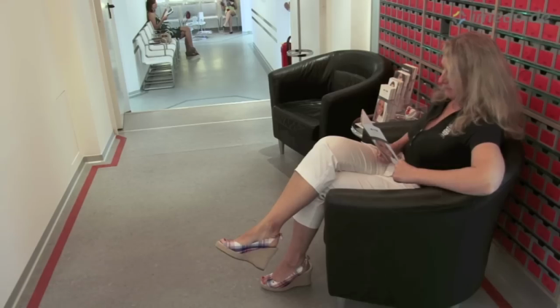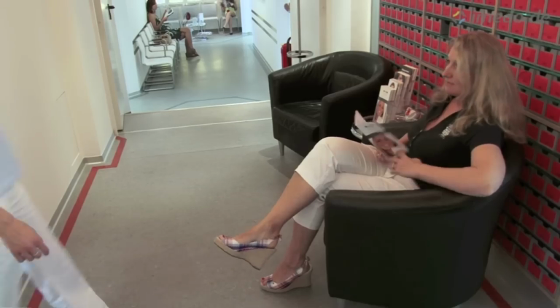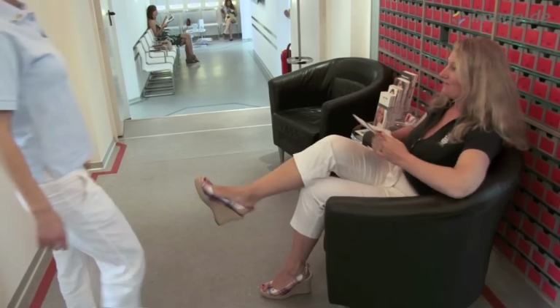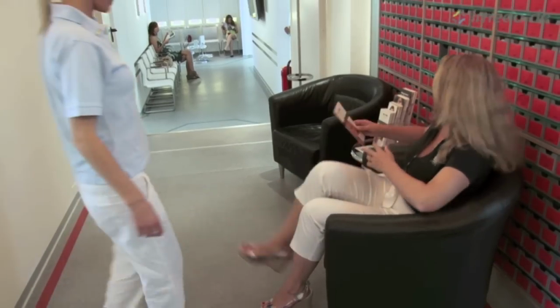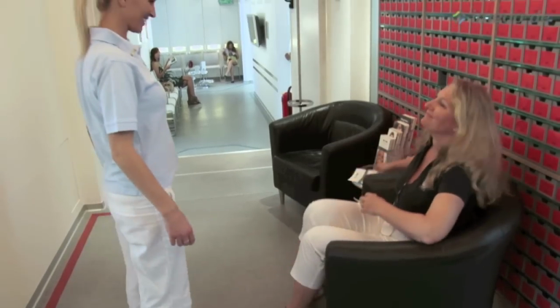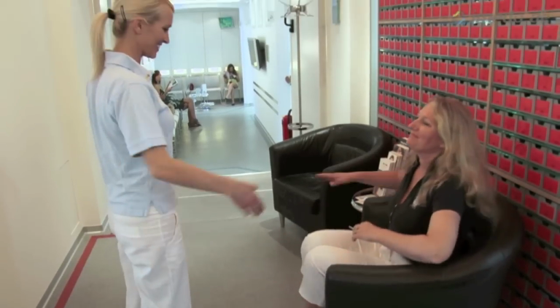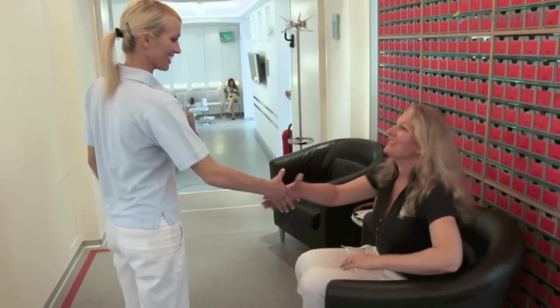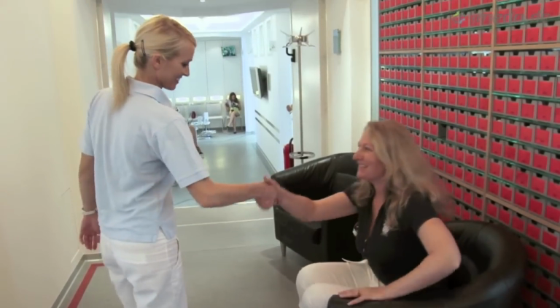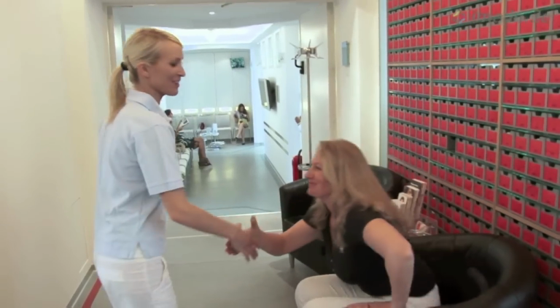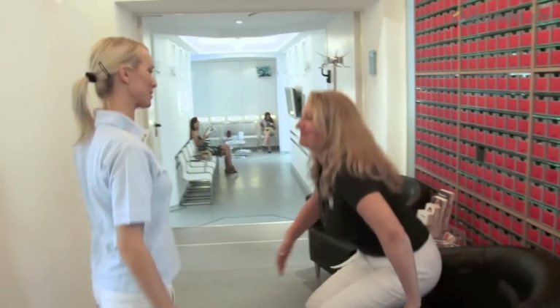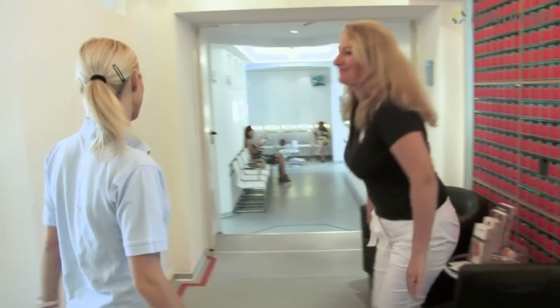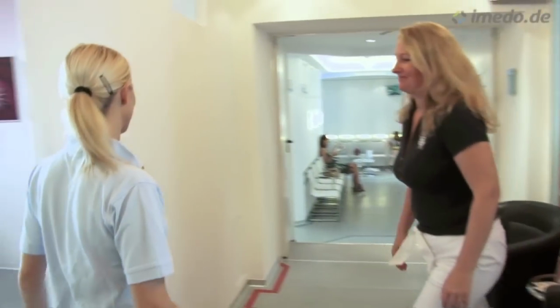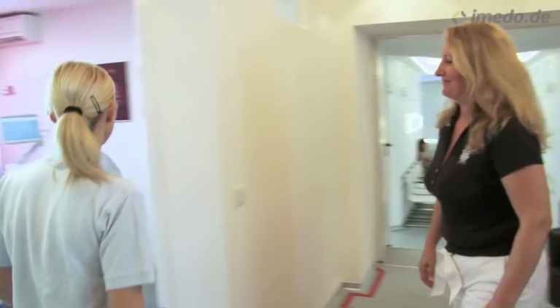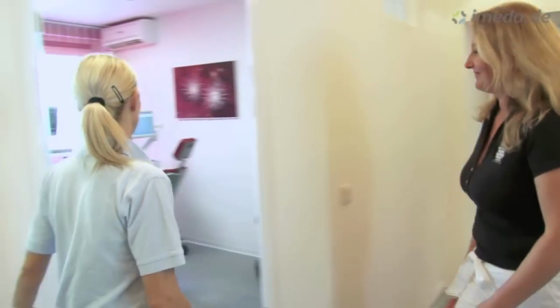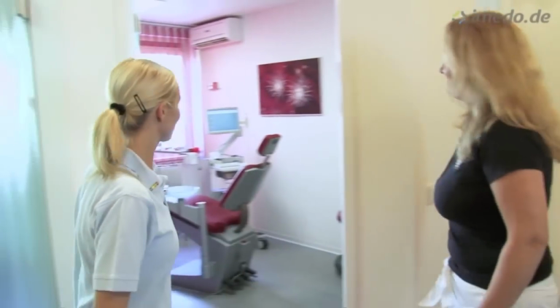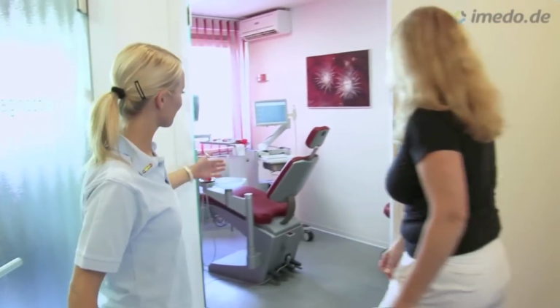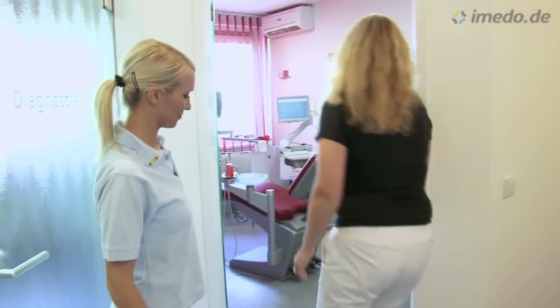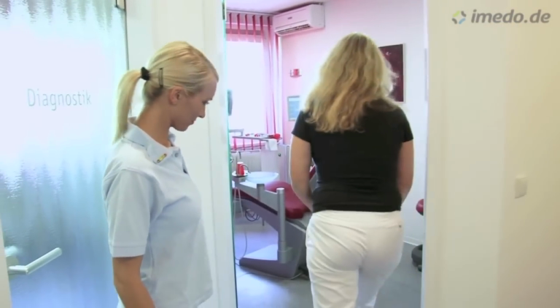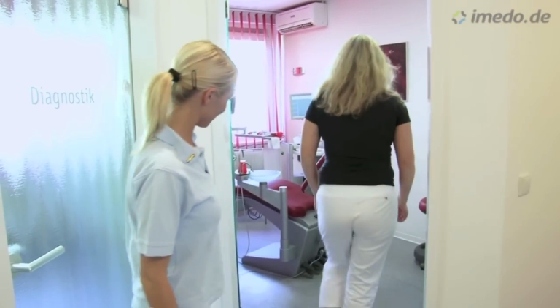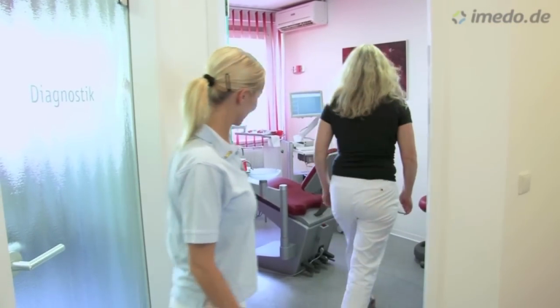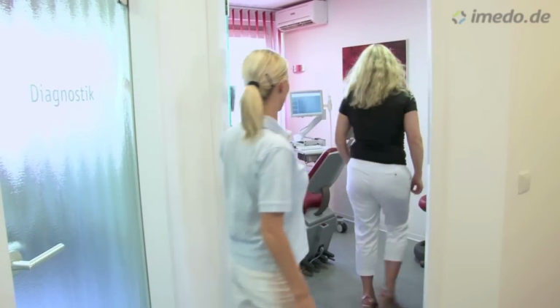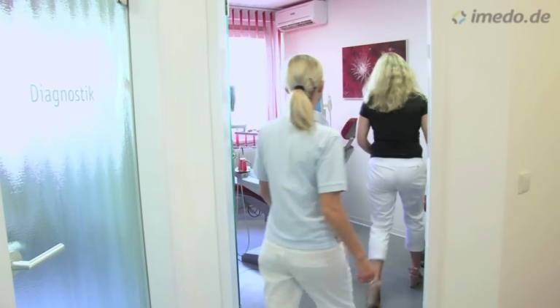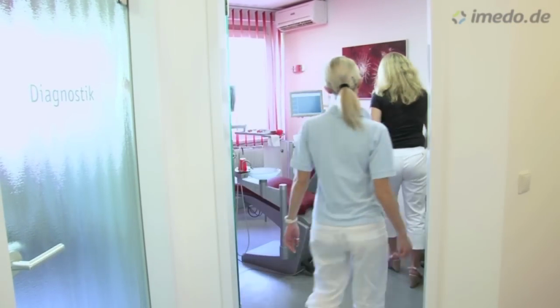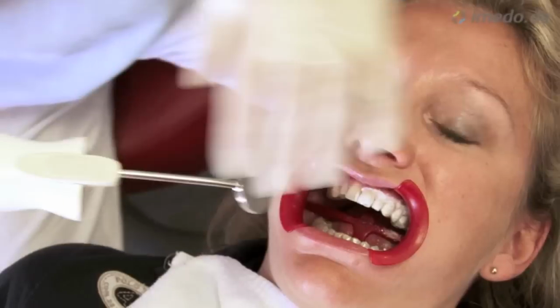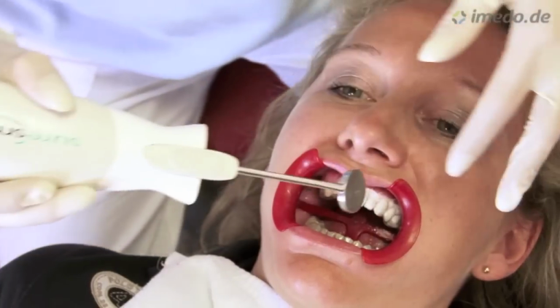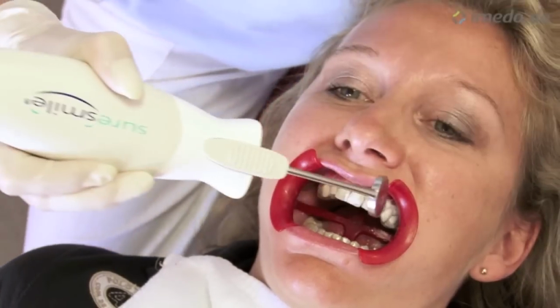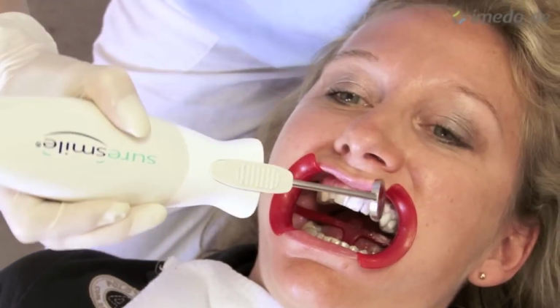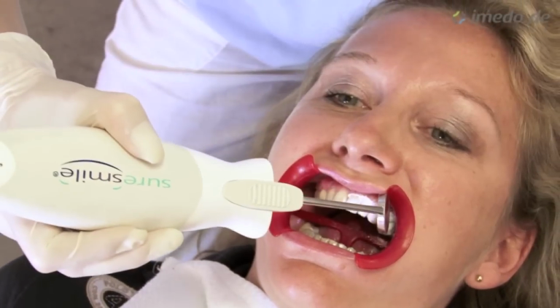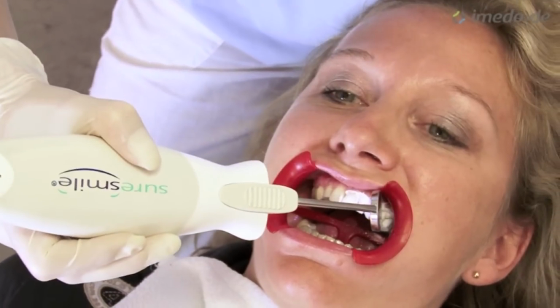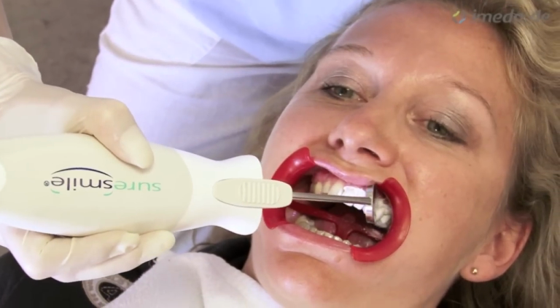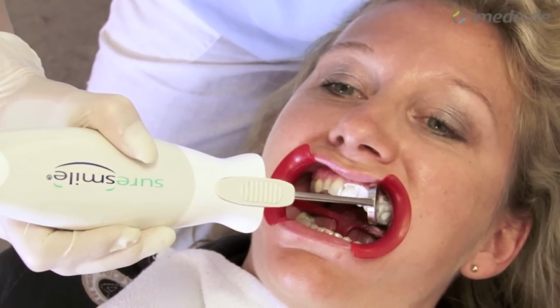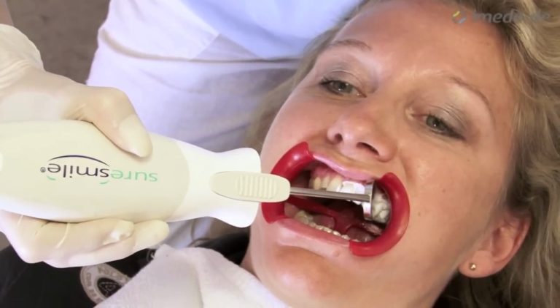Furthermore, we are very proud to be the only practices in Europe to offer the SureSmile technology to our patients. SureSmile is the first digital treatment technique with robot-made braces.